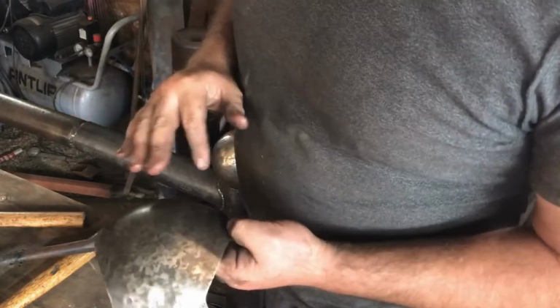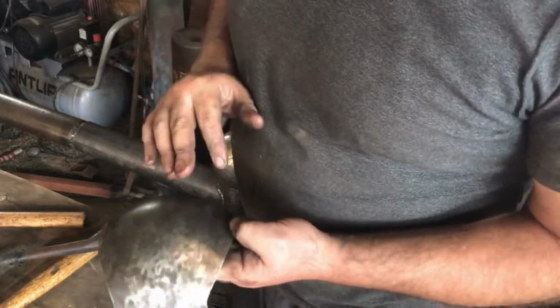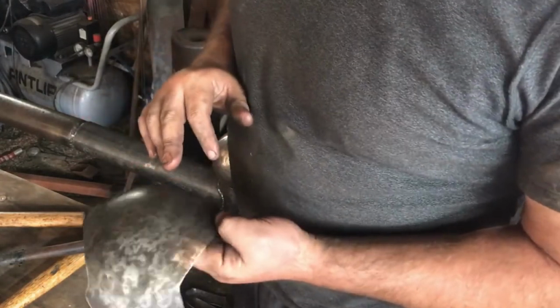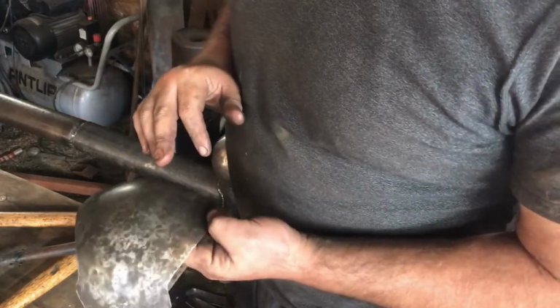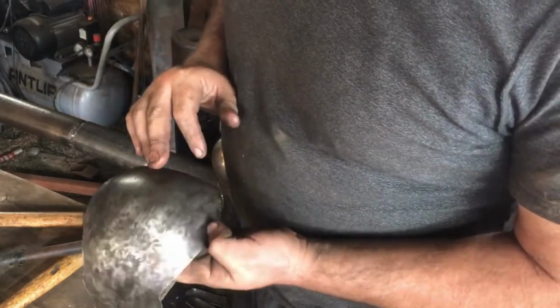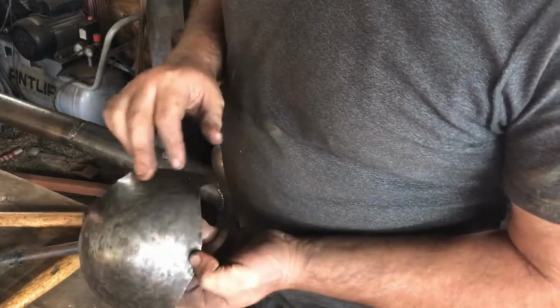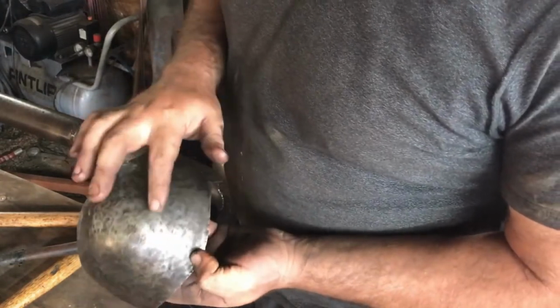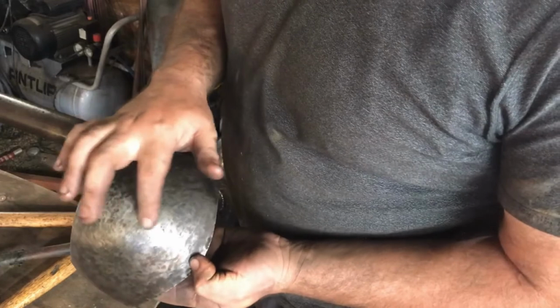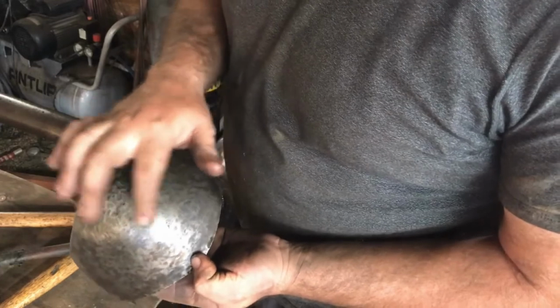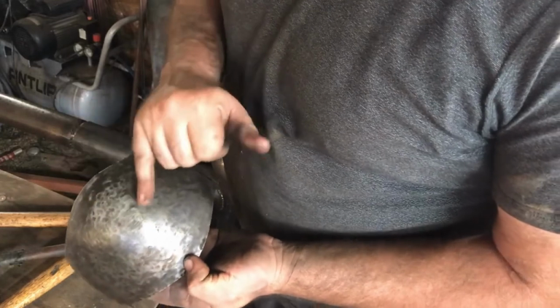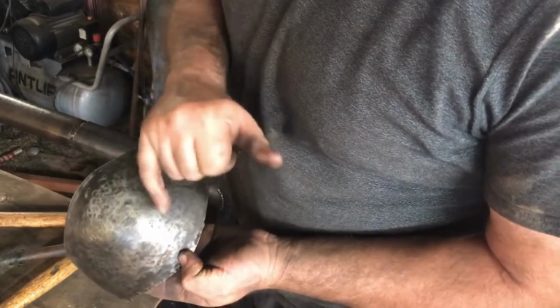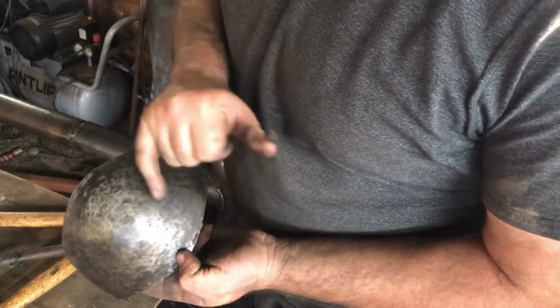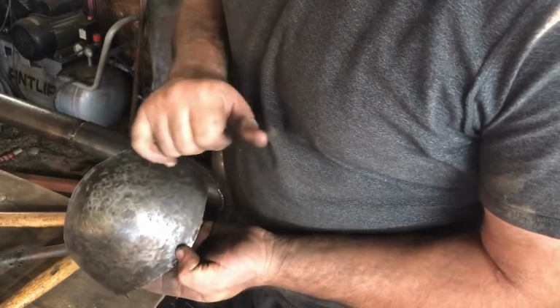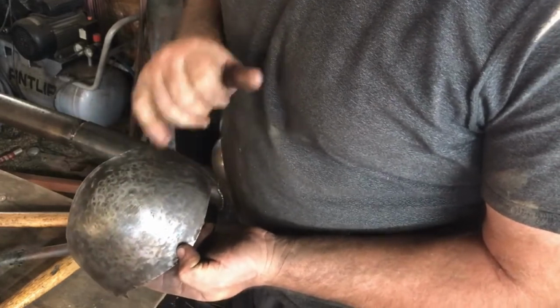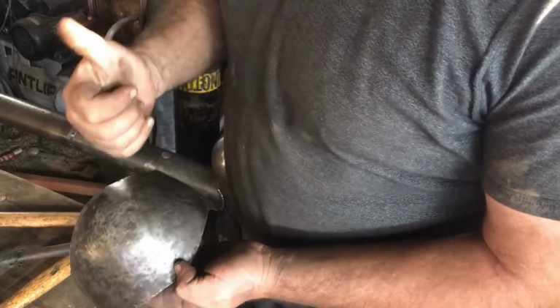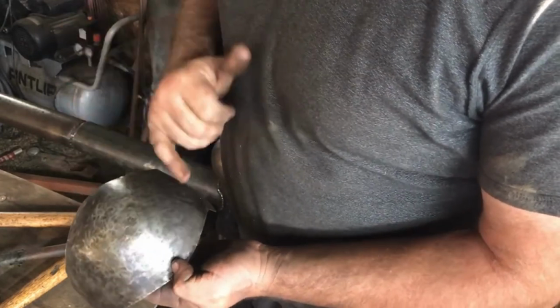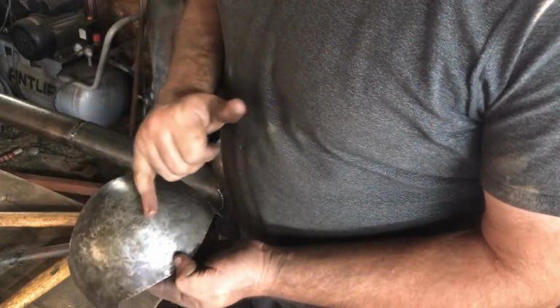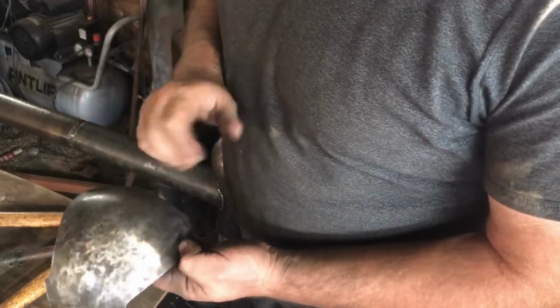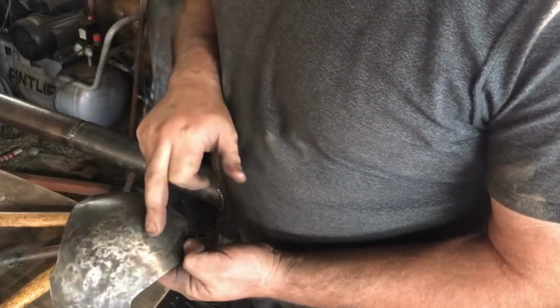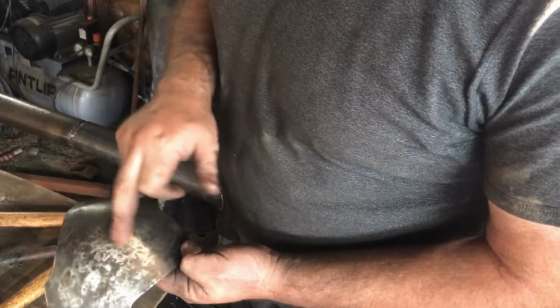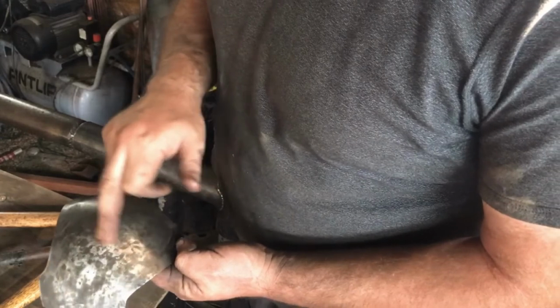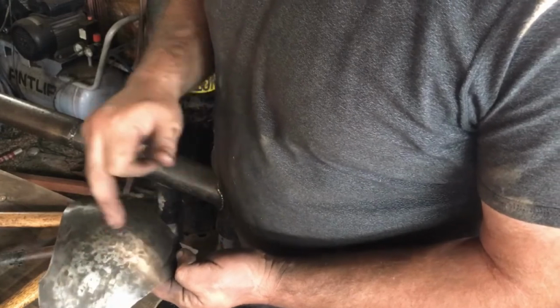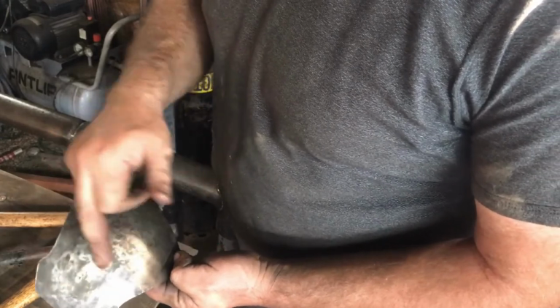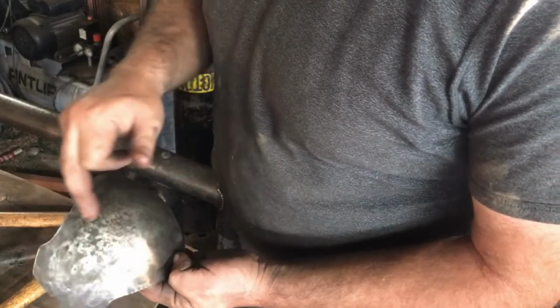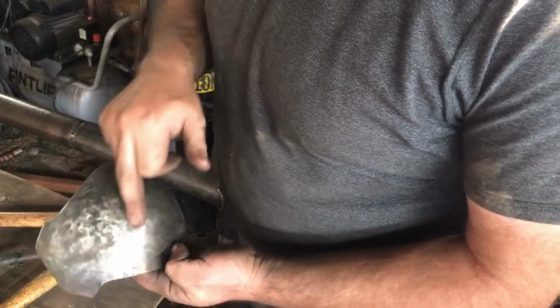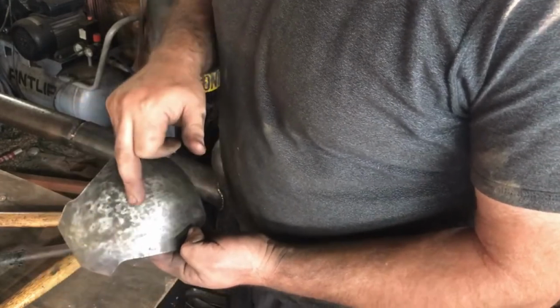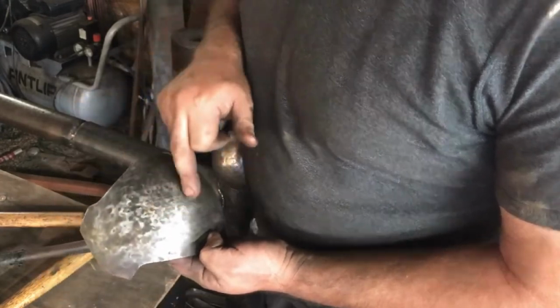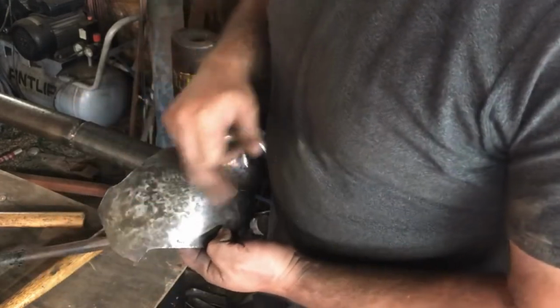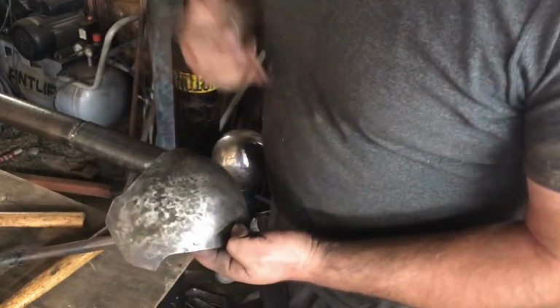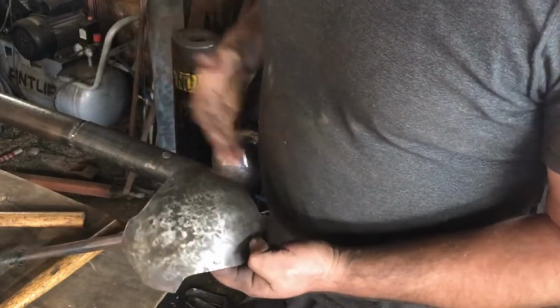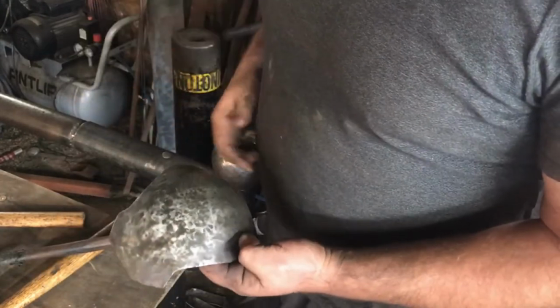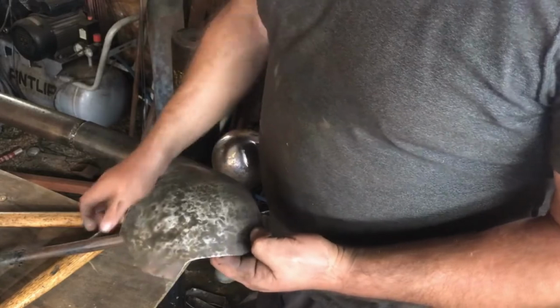We can check the motley pattern — see around there how there is no motley pattern? I'd say that's pretty good. A motley pattern, especially down through here, means you need to do more plenishing.